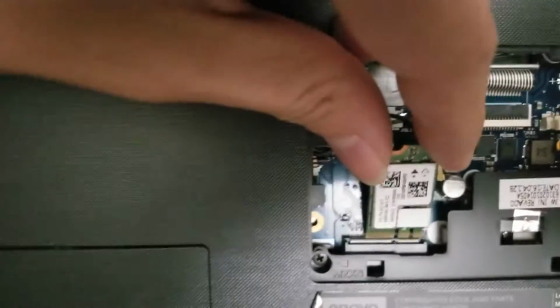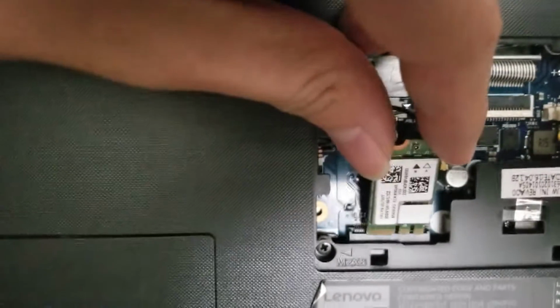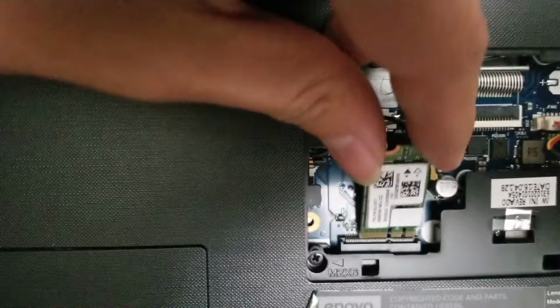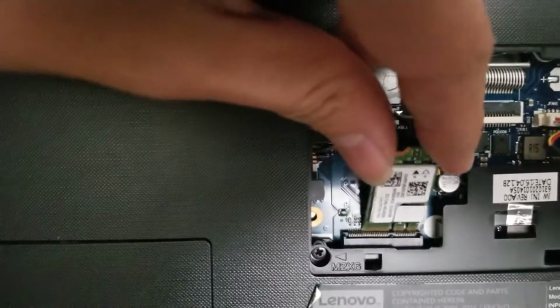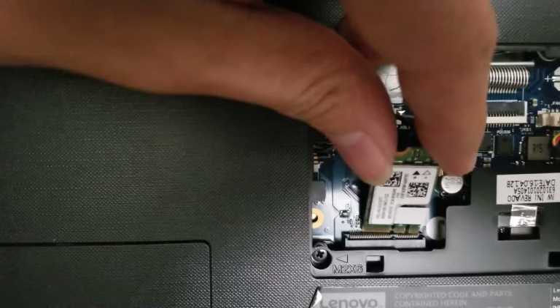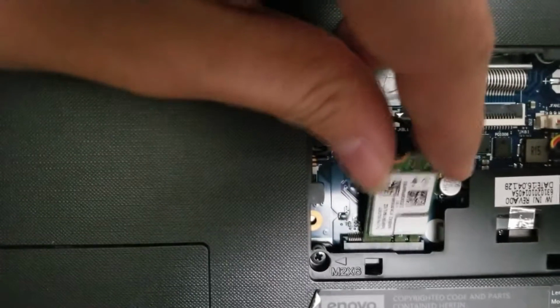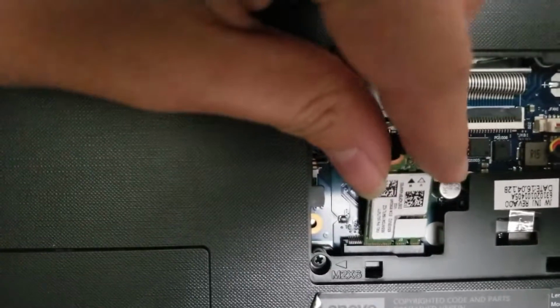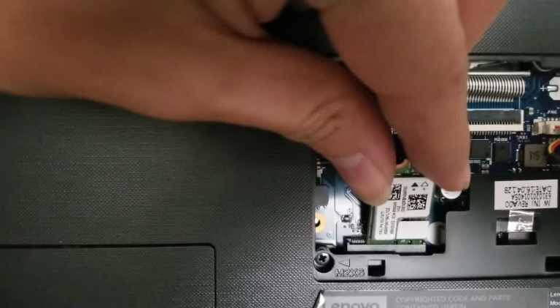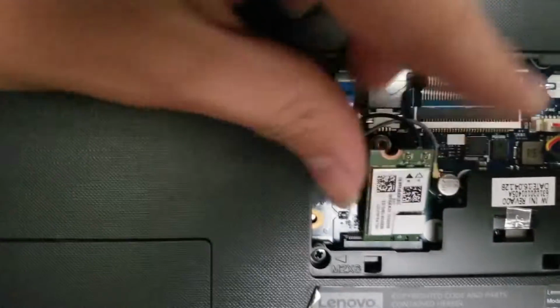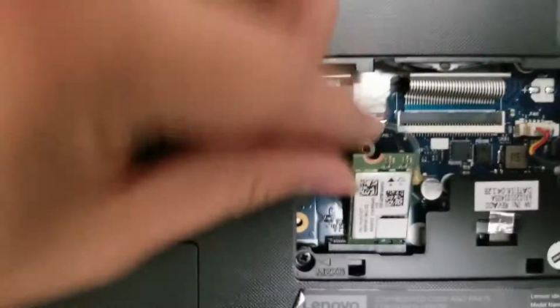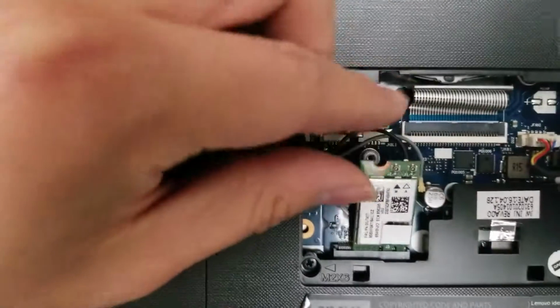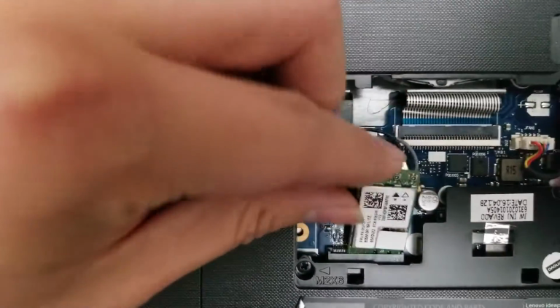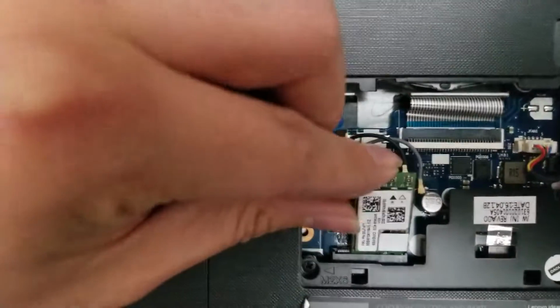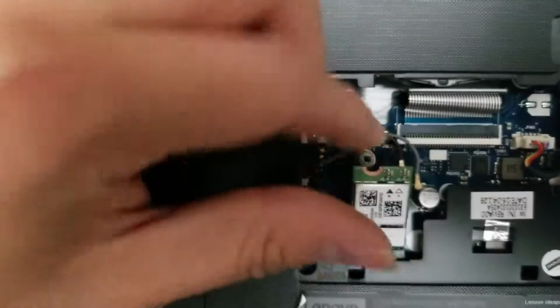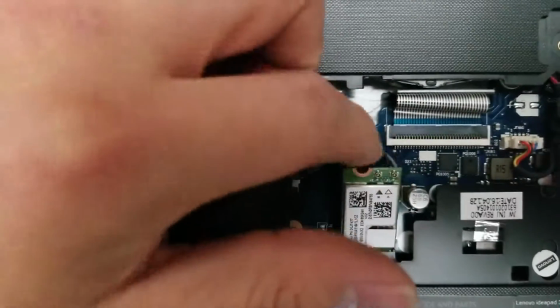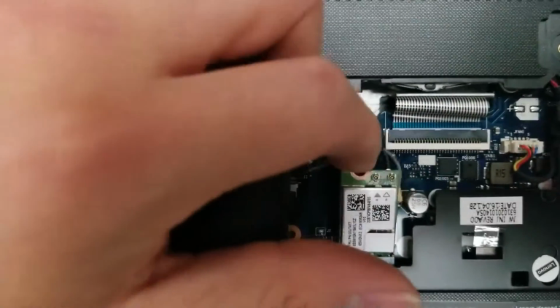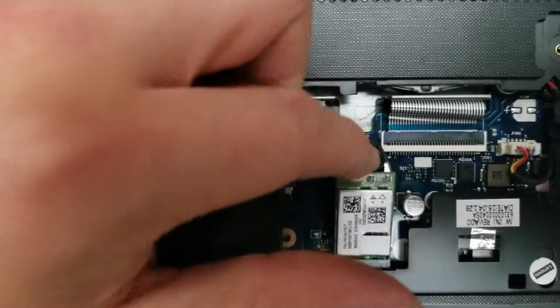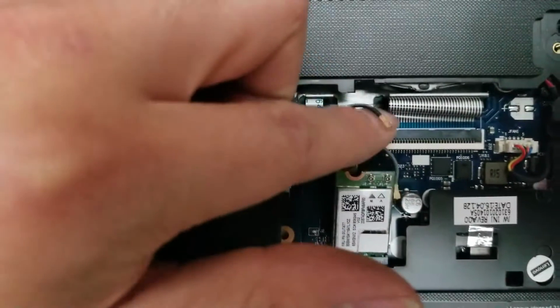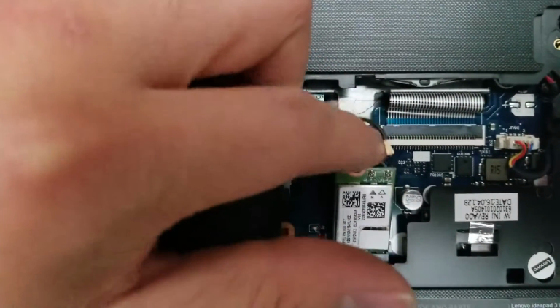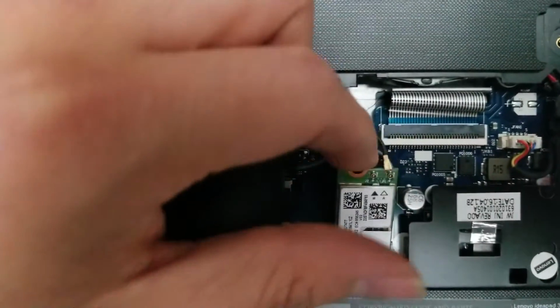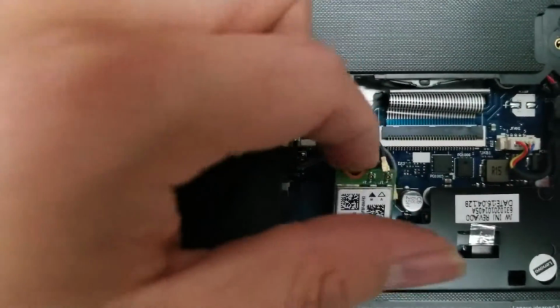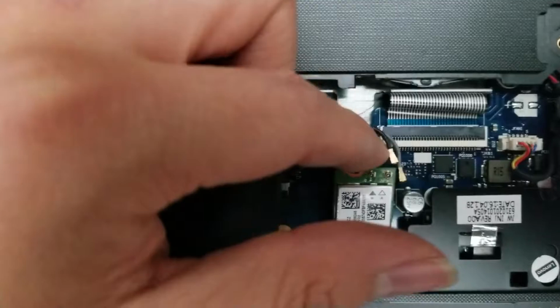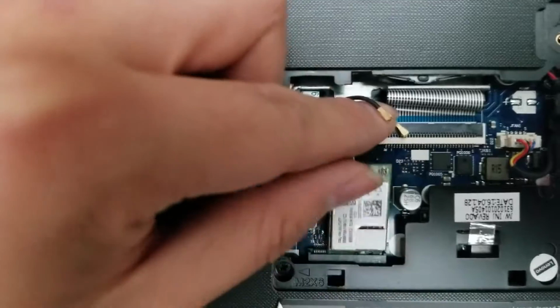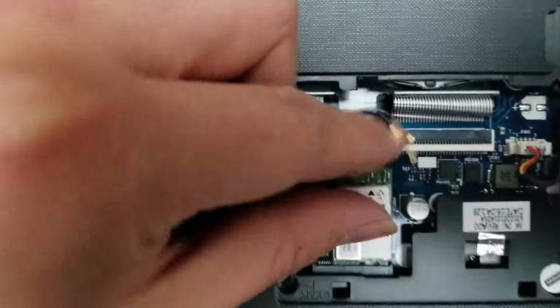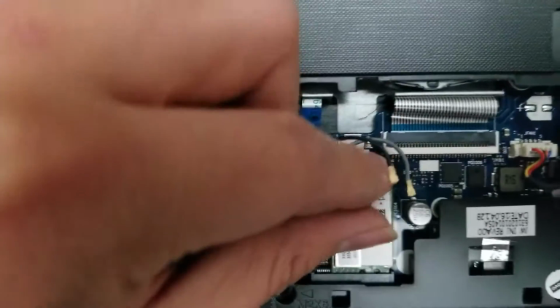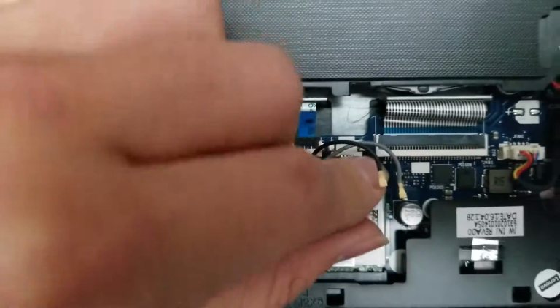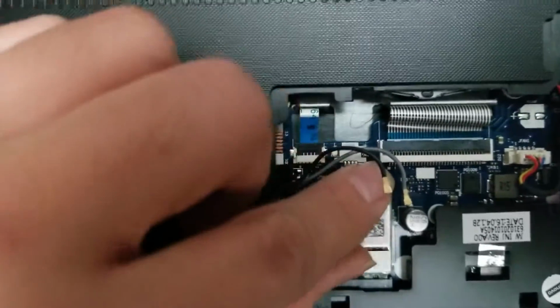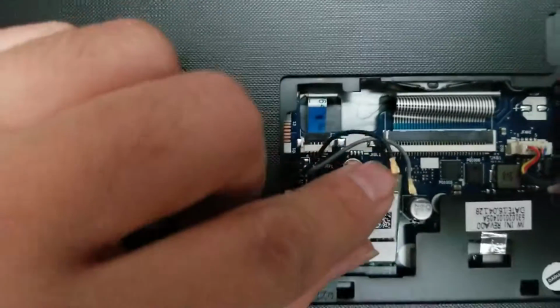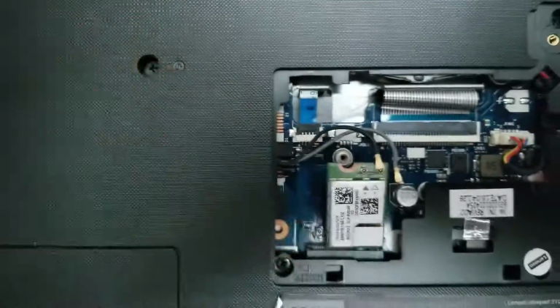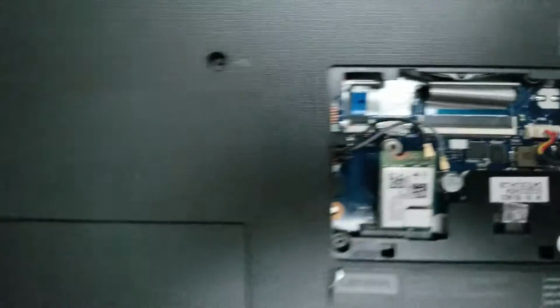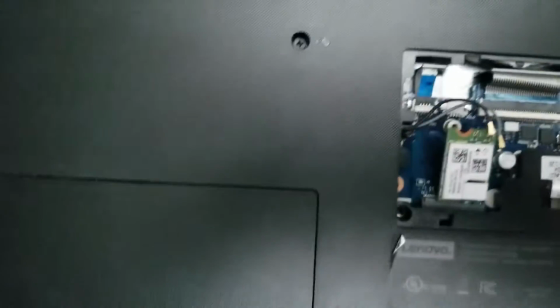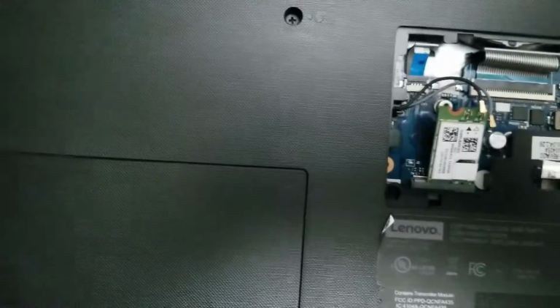To put the wireless card back, same thing — keep it at an angle, then put it back down. Make sure the antenna wires are out of the way. Push it back down and put the screw in place.